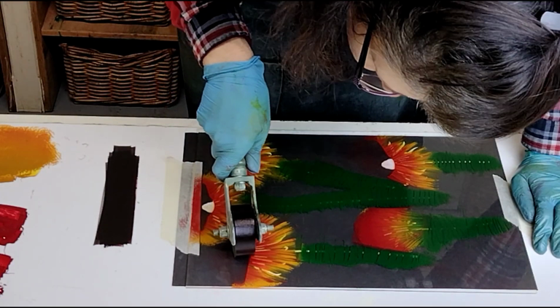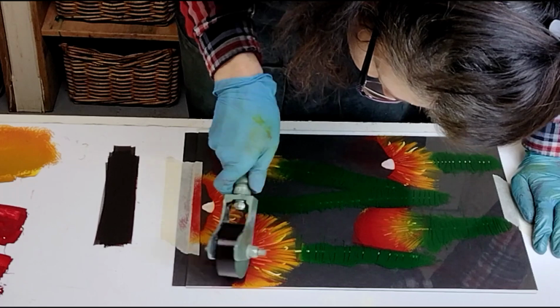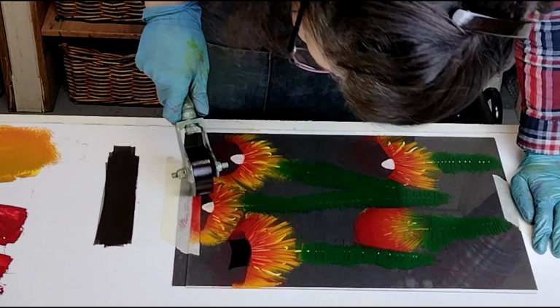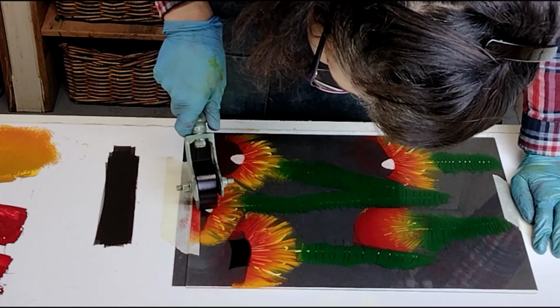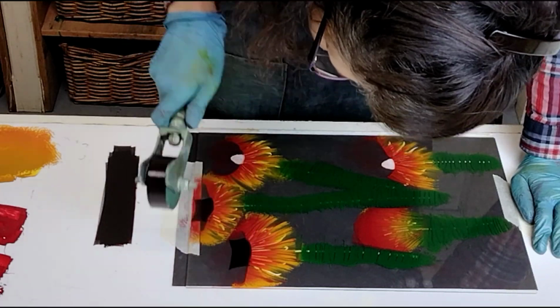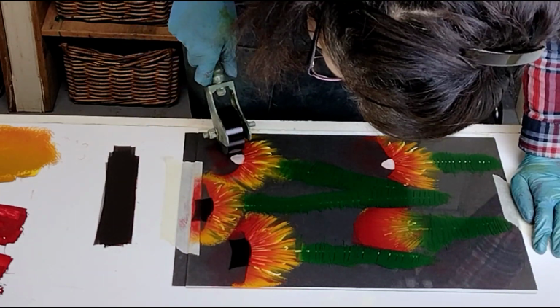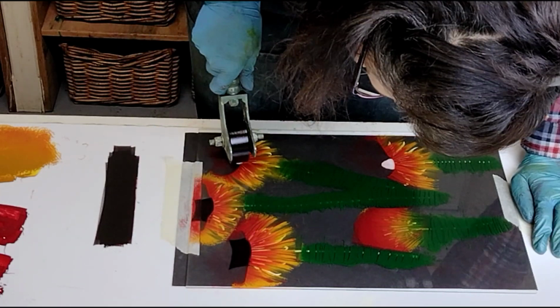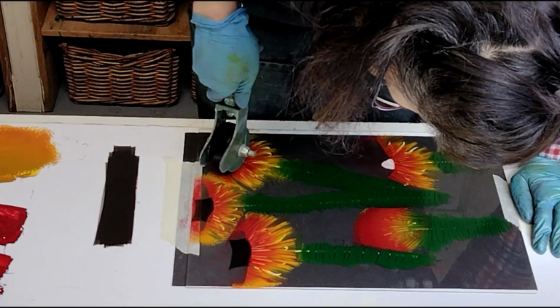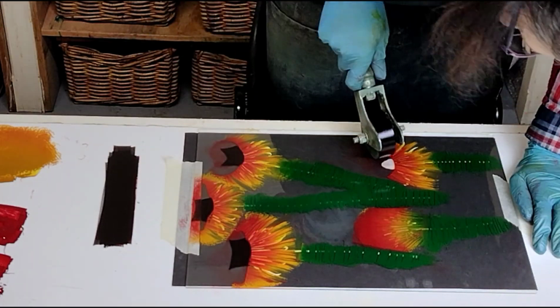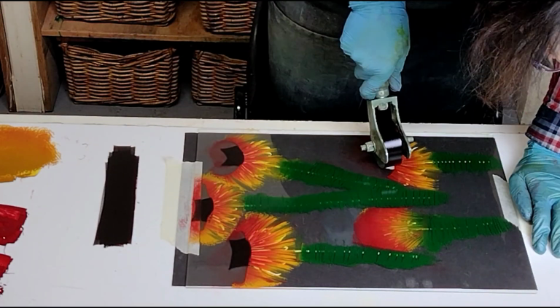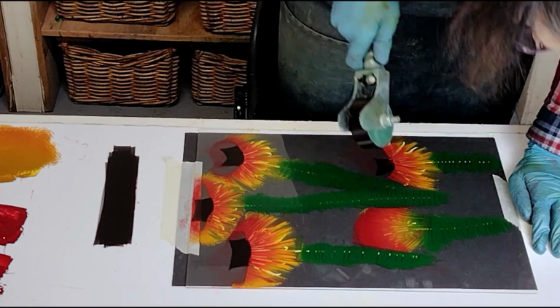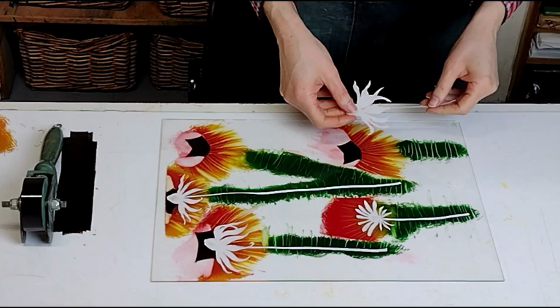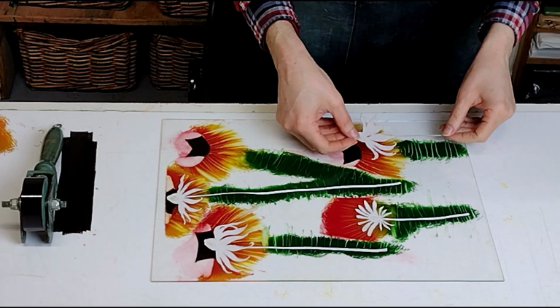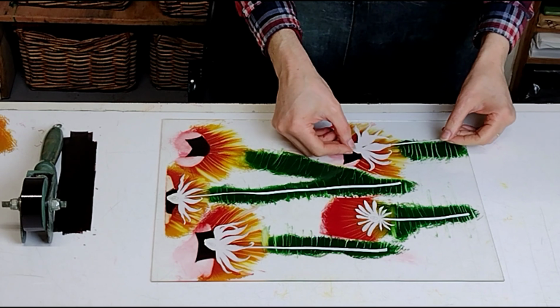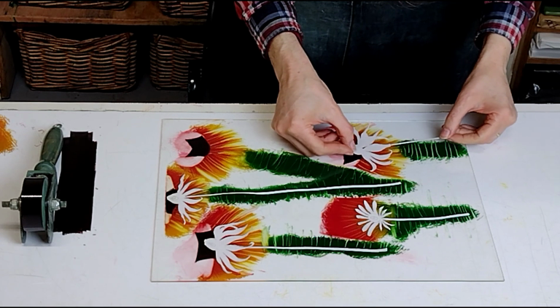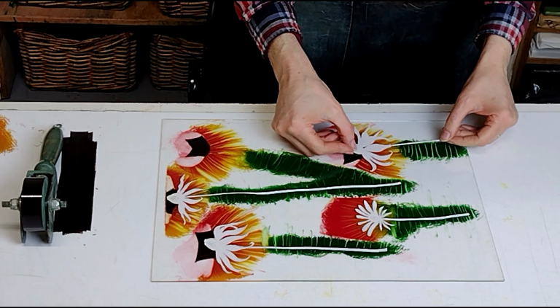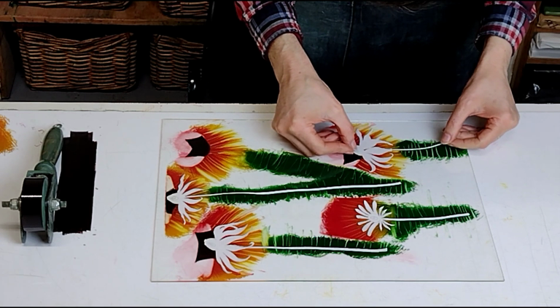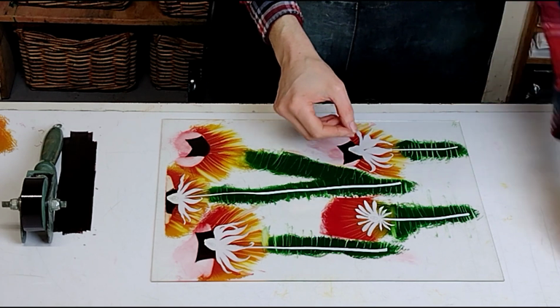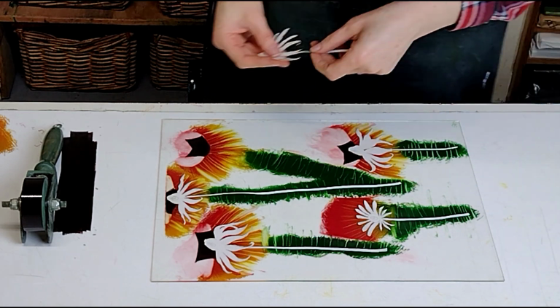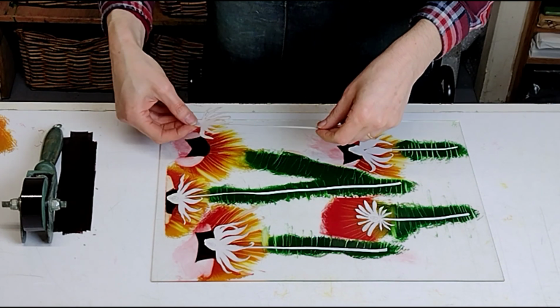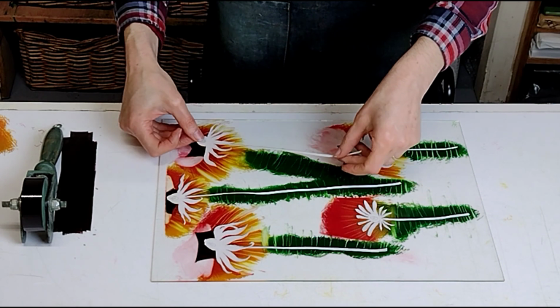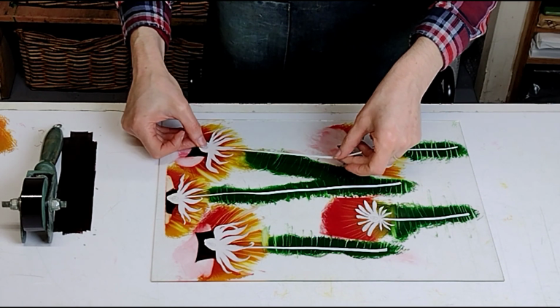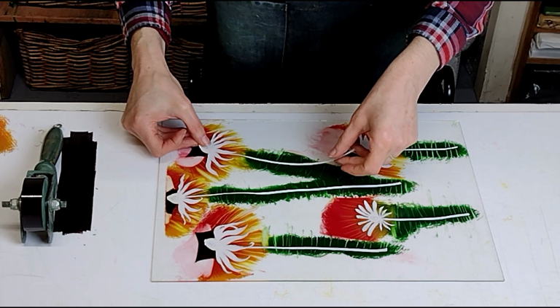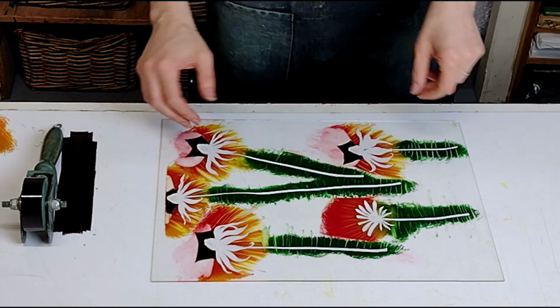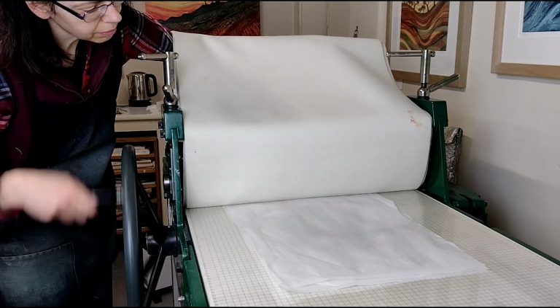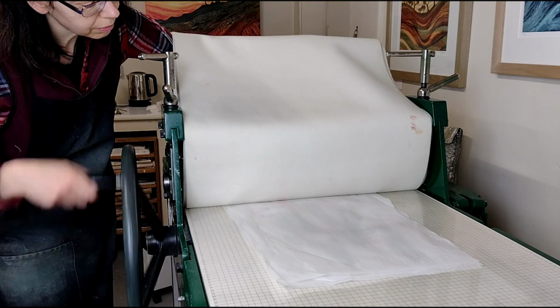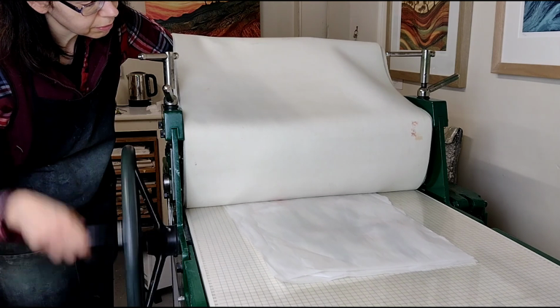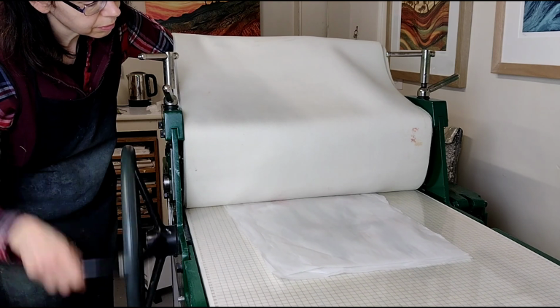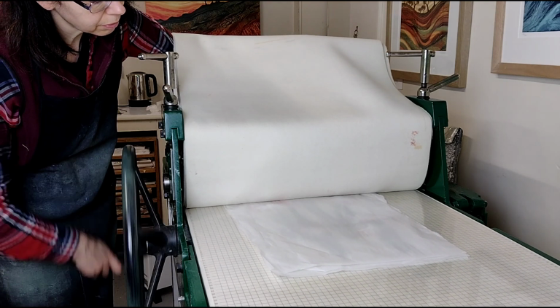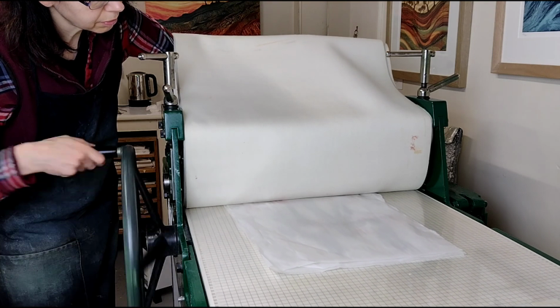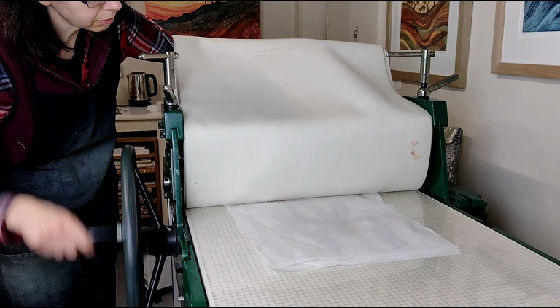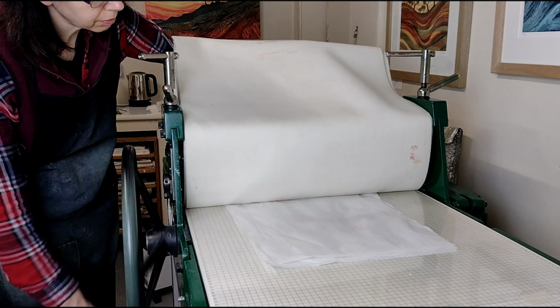I use a small roller to add burnt umber for the dark flower centres. The paper shapes go face down on the ink and the plate goes through the printing press with tissue on top.